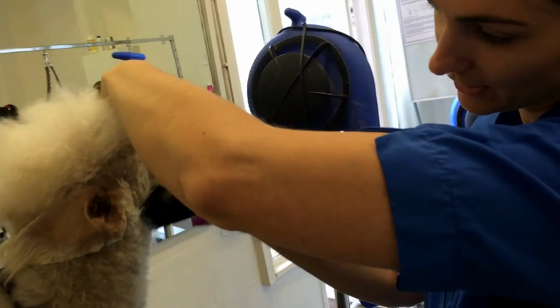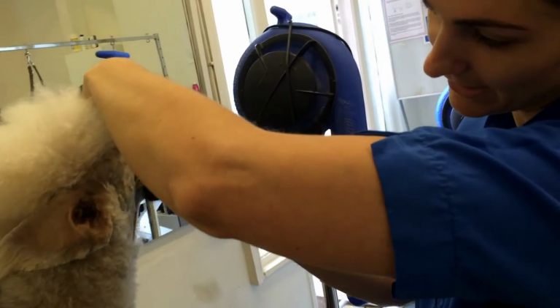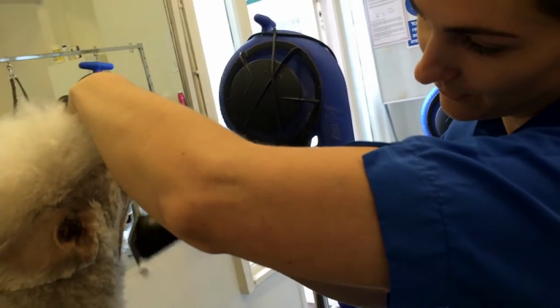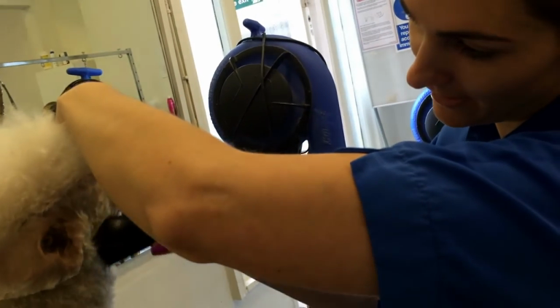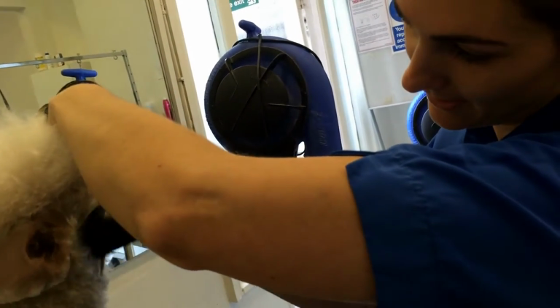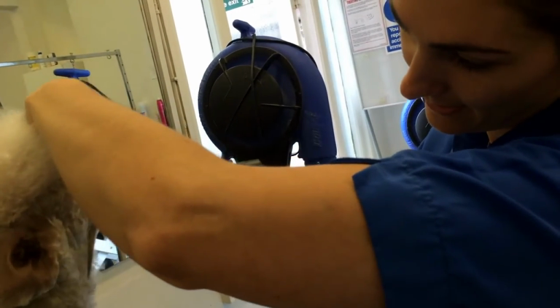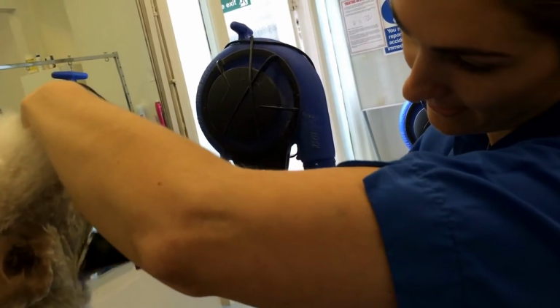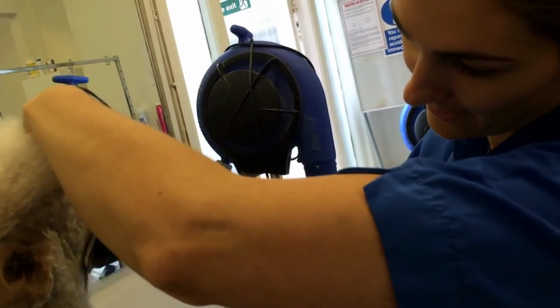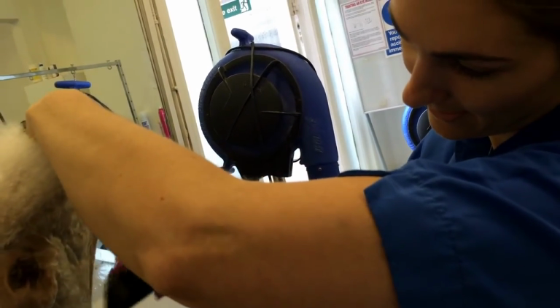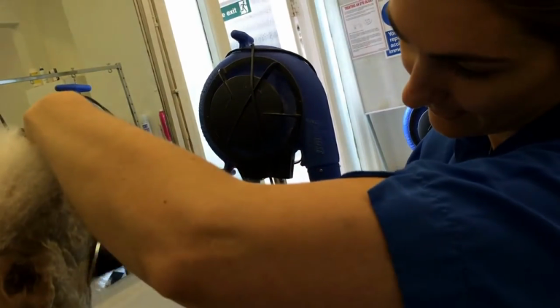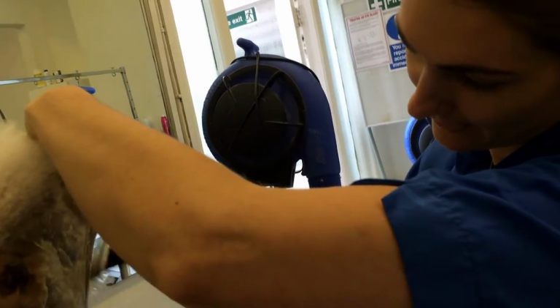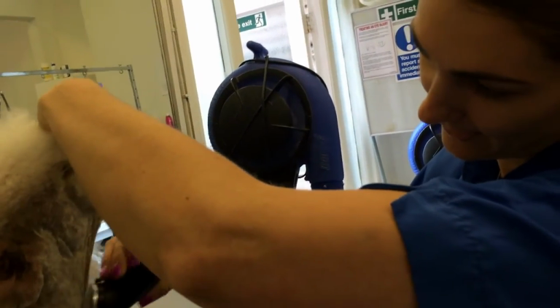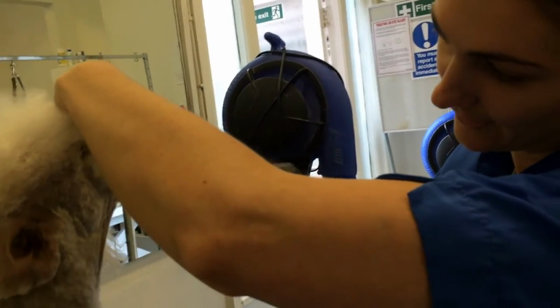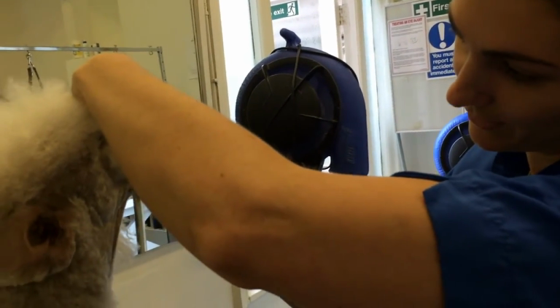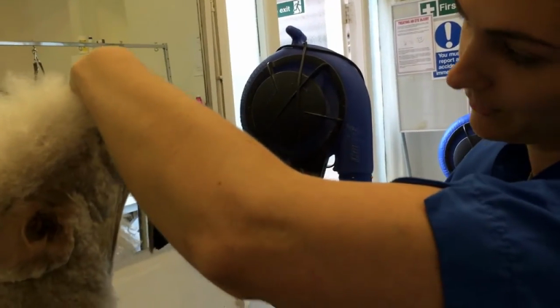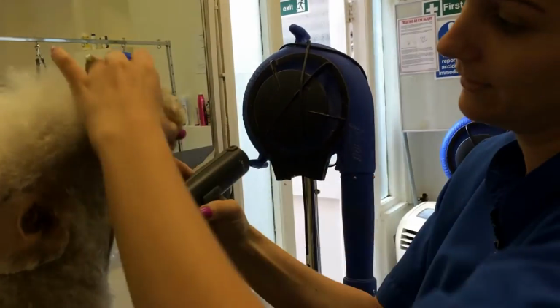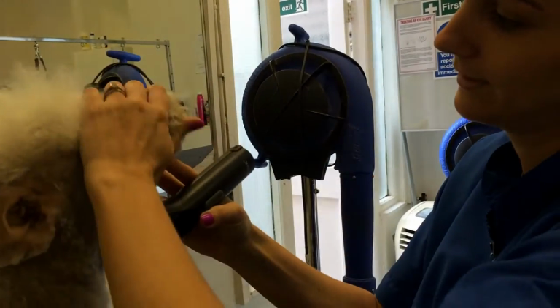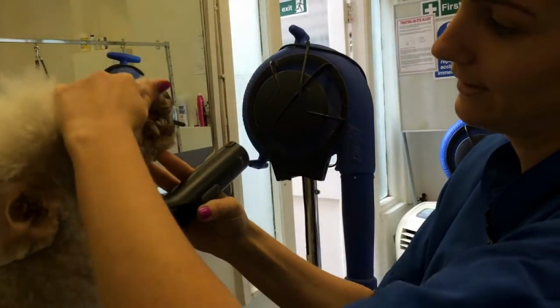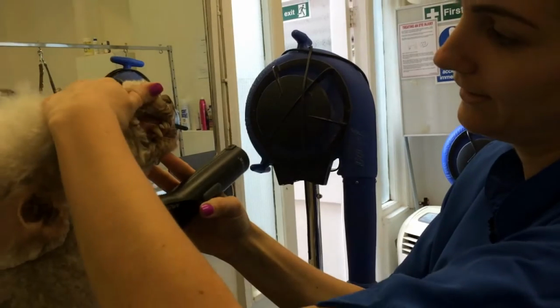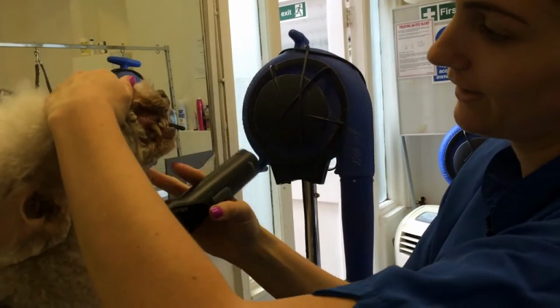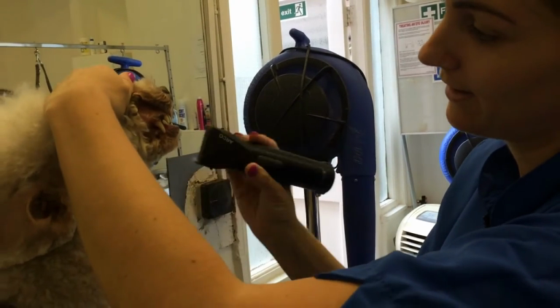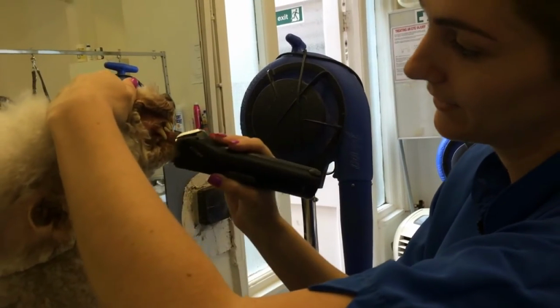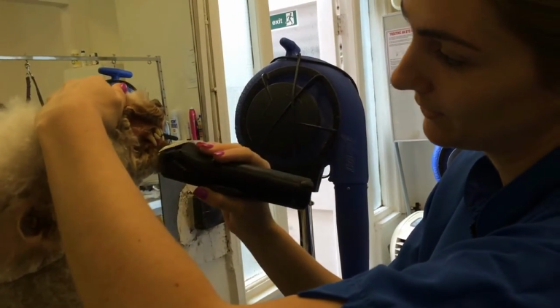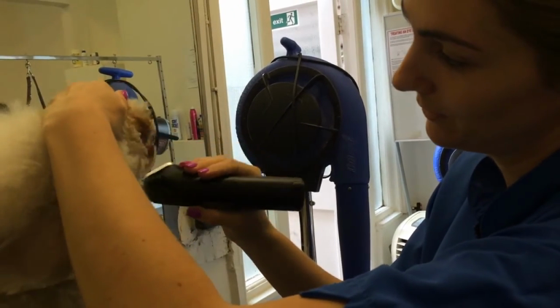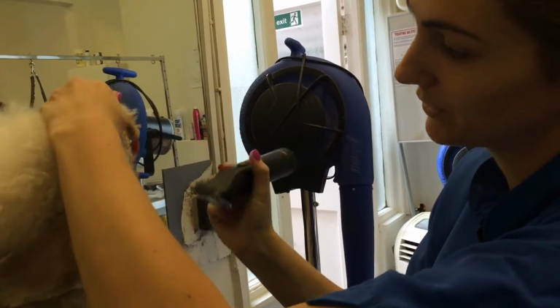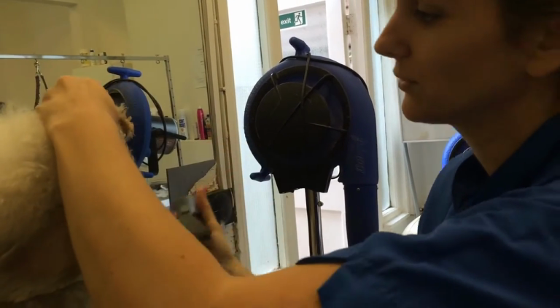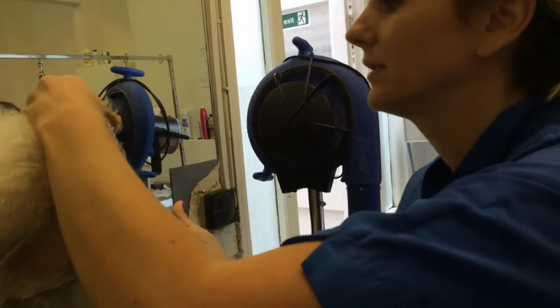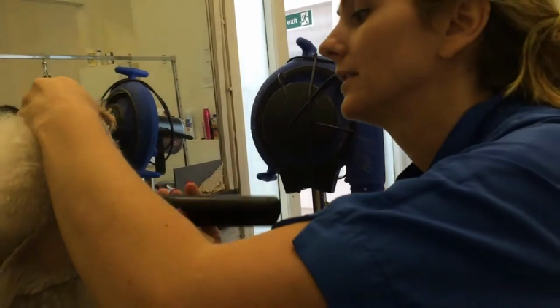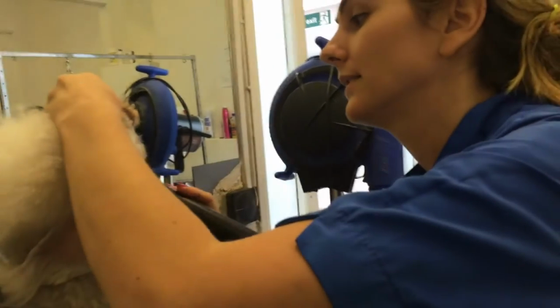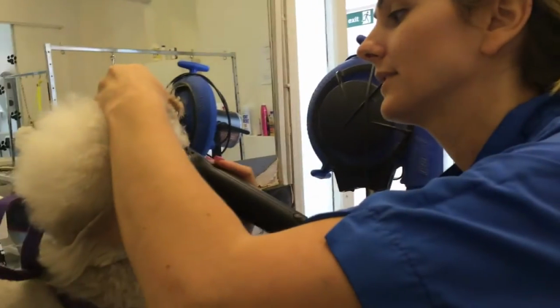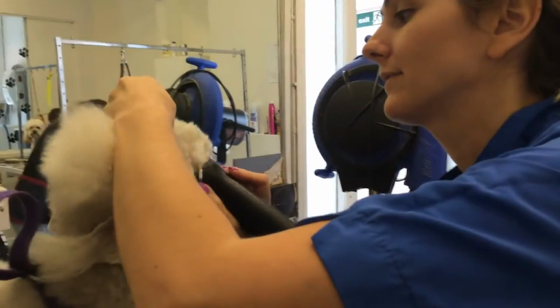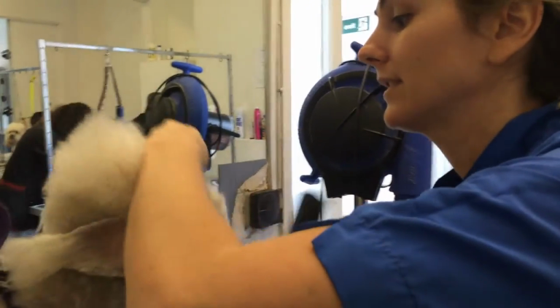Coming down to a V in the neck — again, similar to a poodle. Lift that up, all the bottom jaw, and you can do this in reverse.